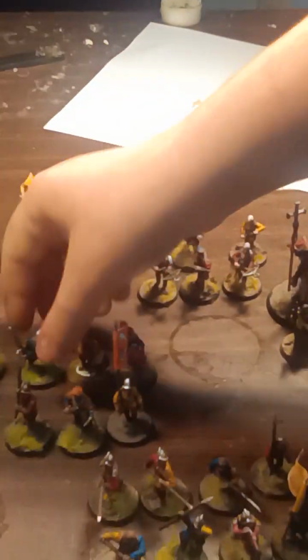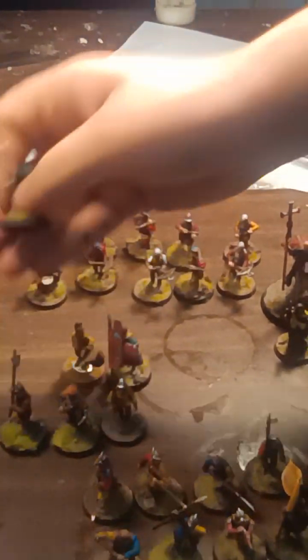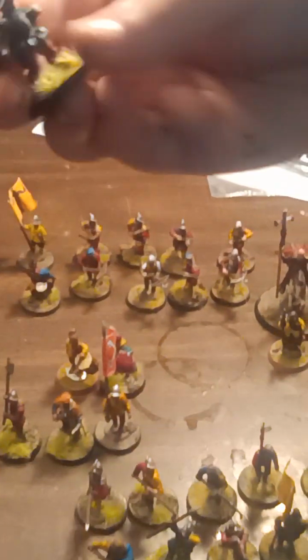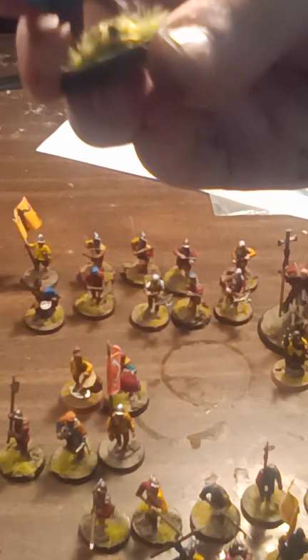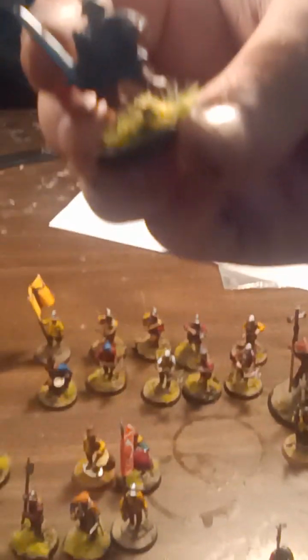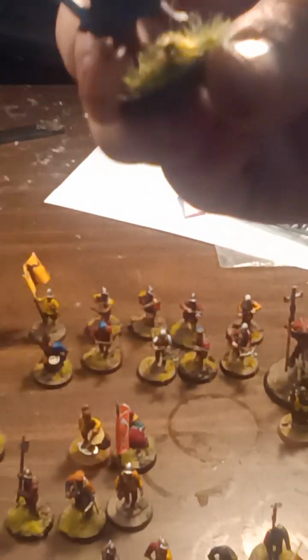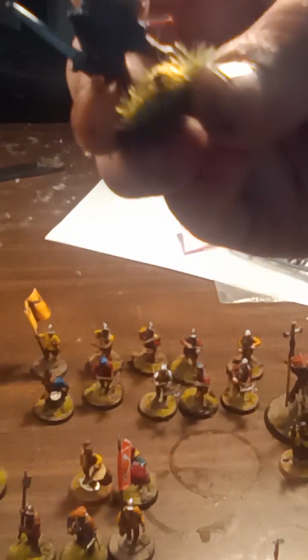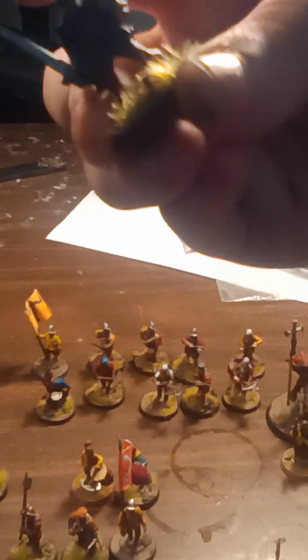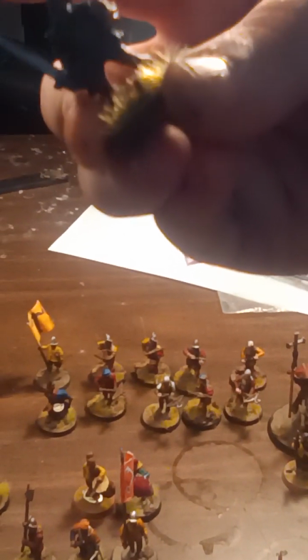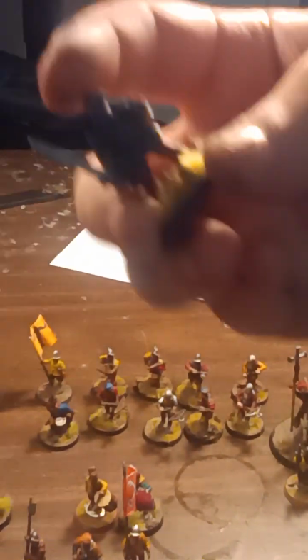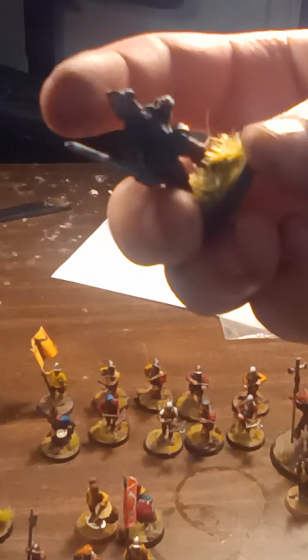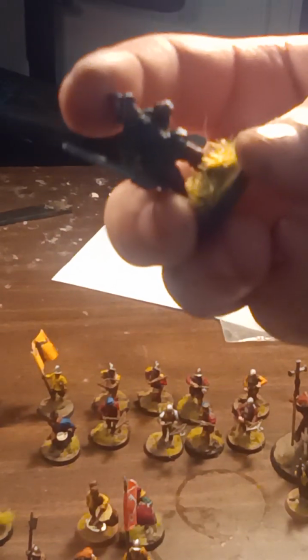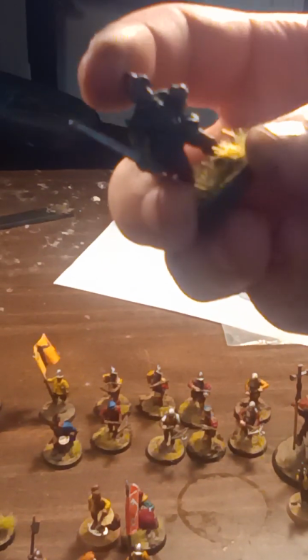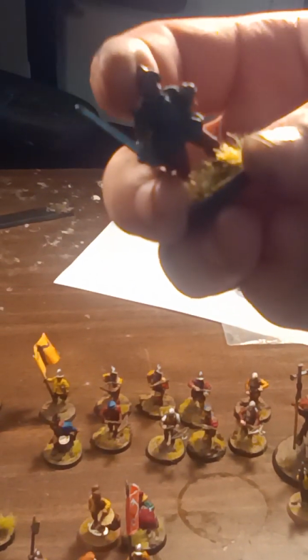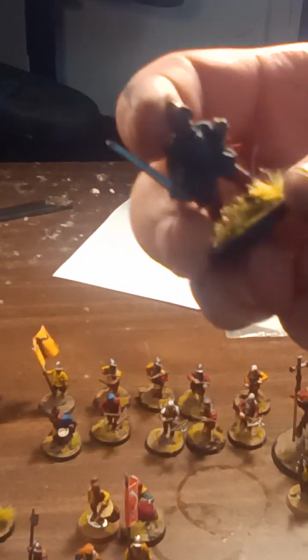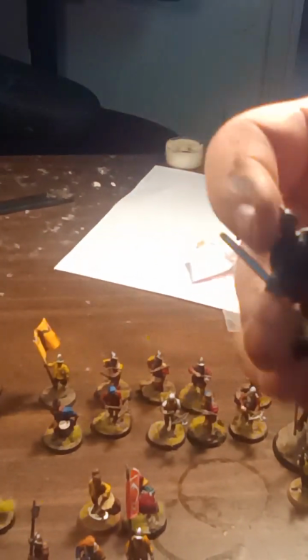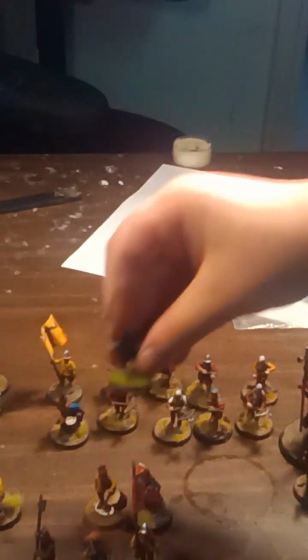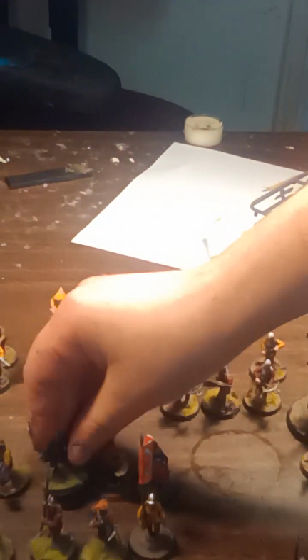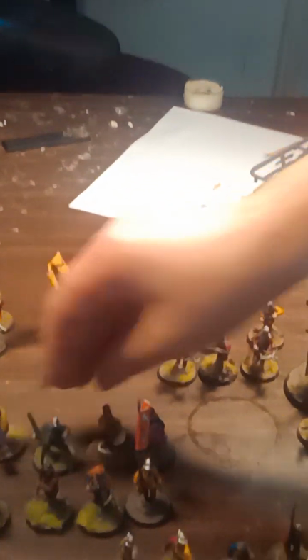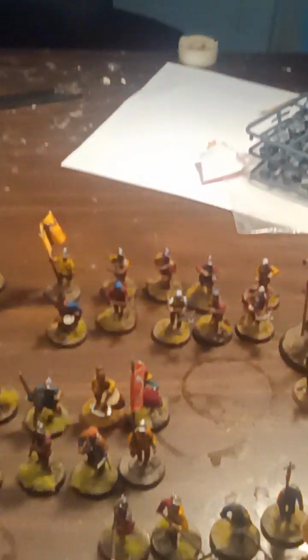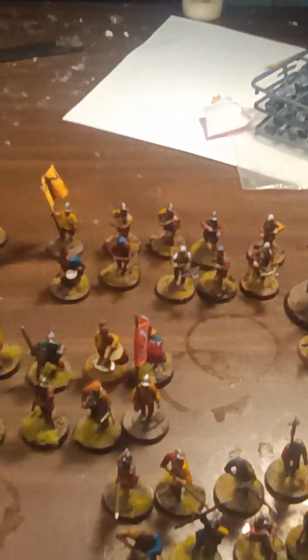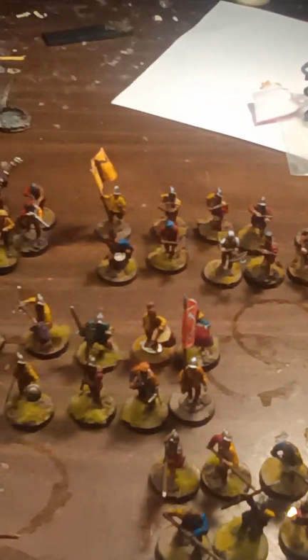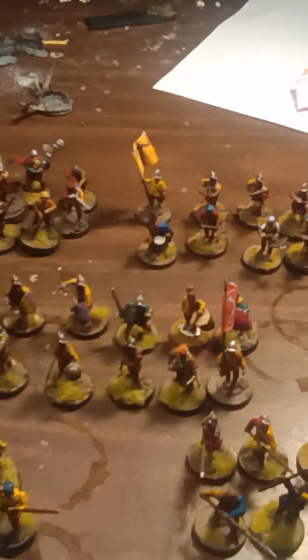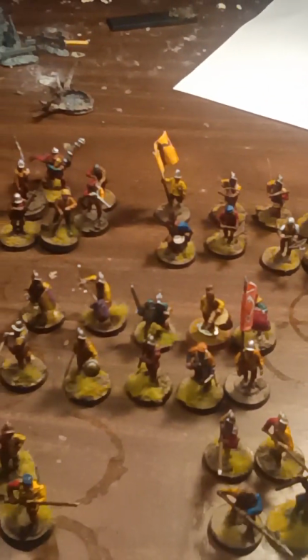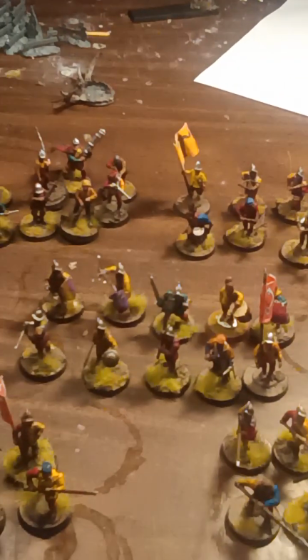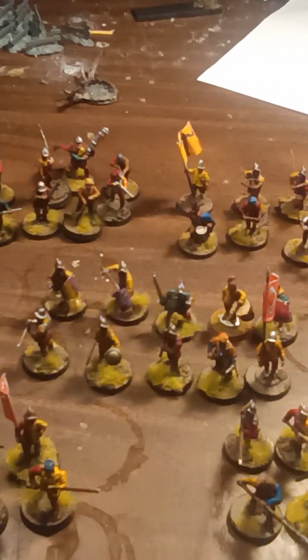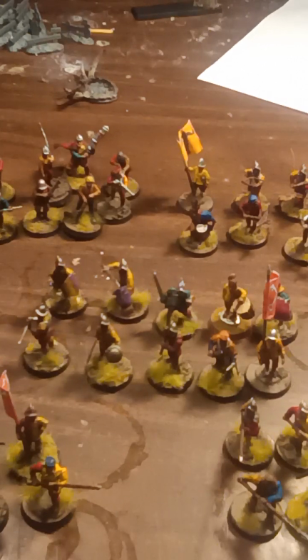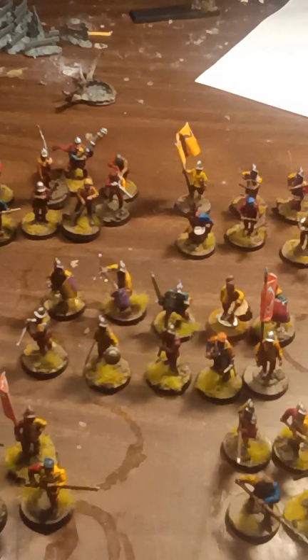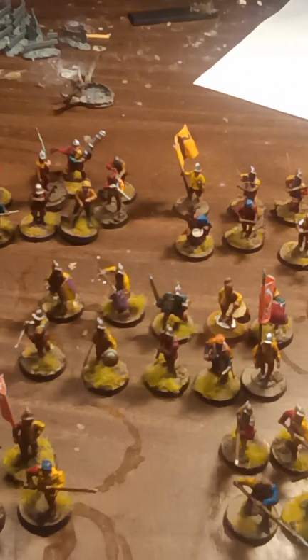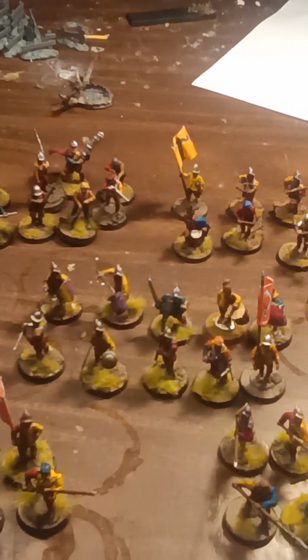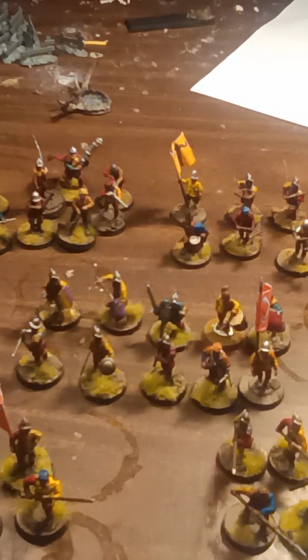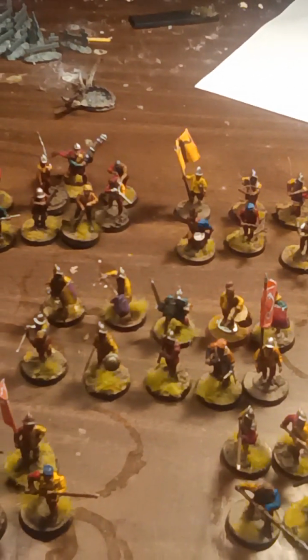One last thing — this is an old Conquistador body. I put a new head on him because the other head was way too big — like I could put it on an ogre, it was that big. But that is it. Make sure to like and subscribe.